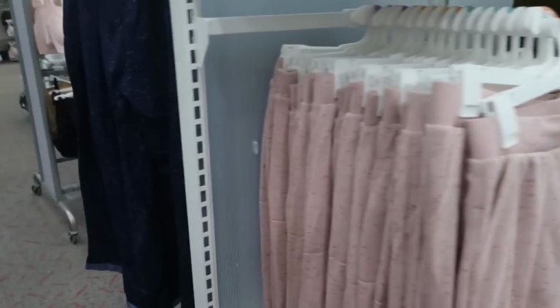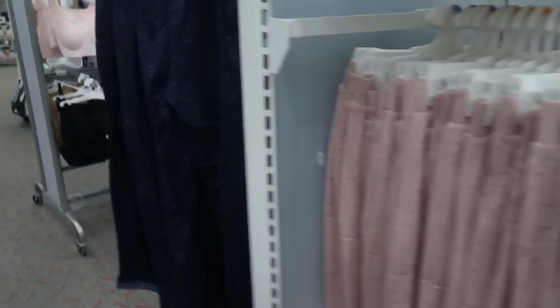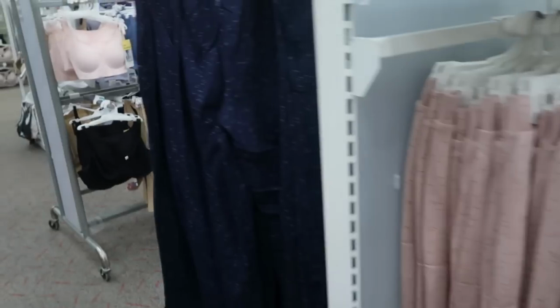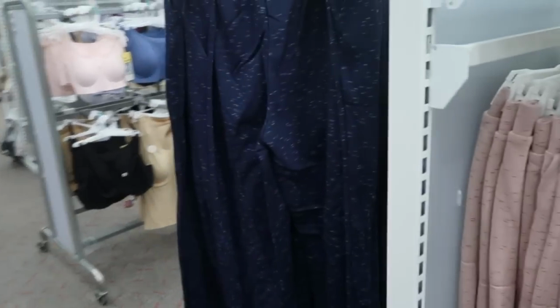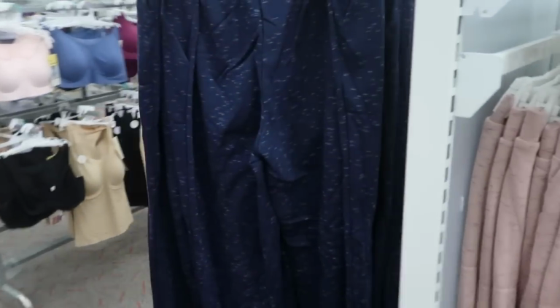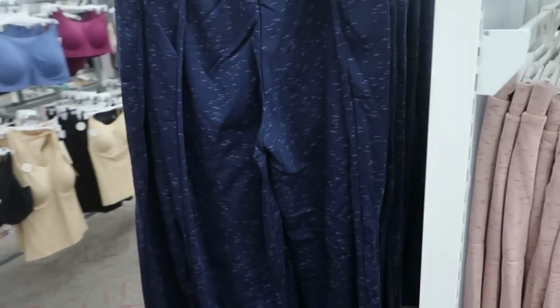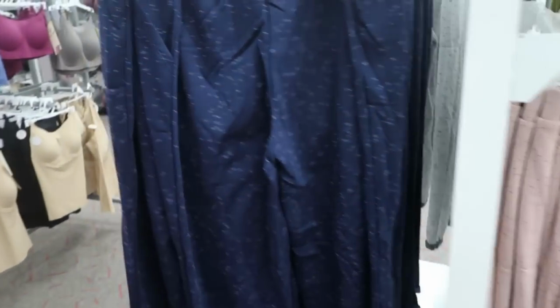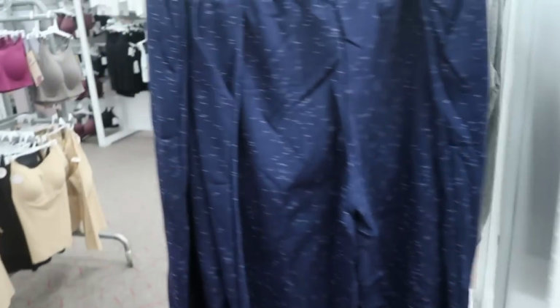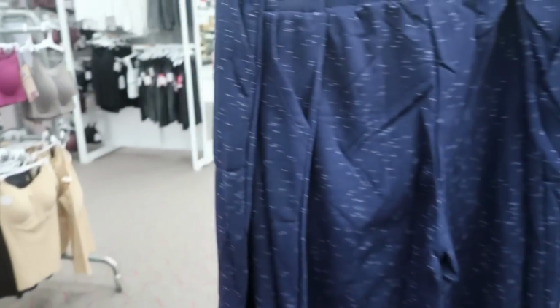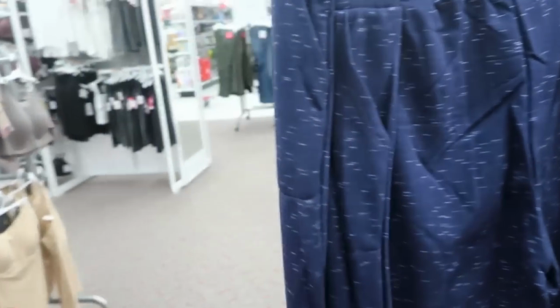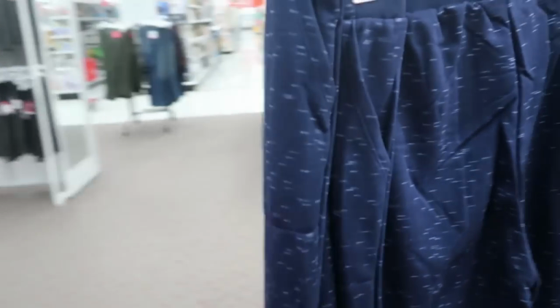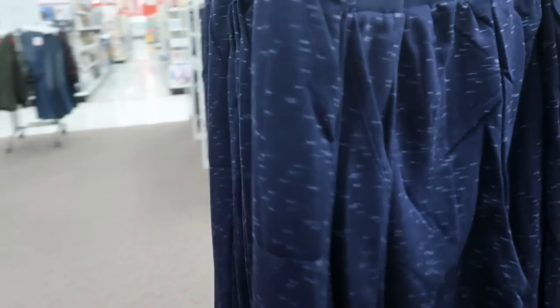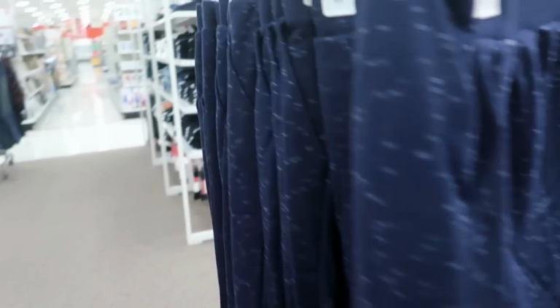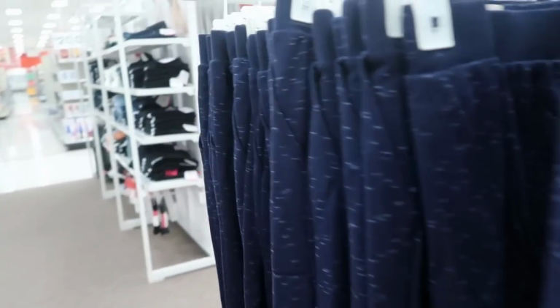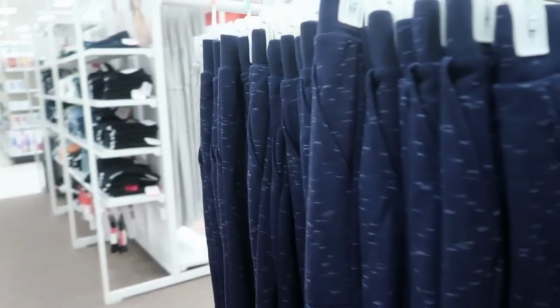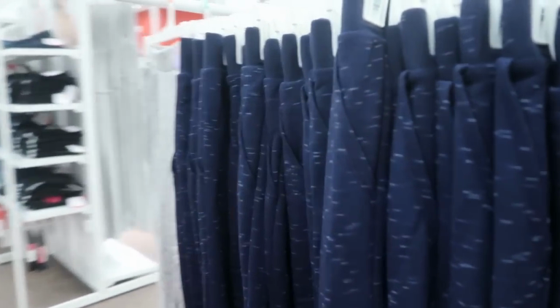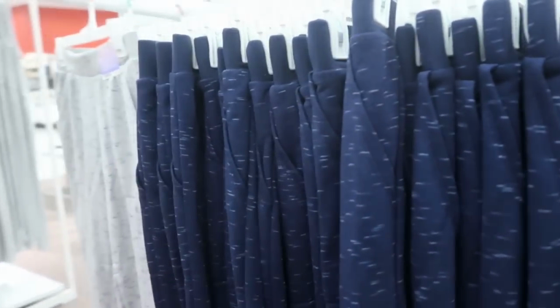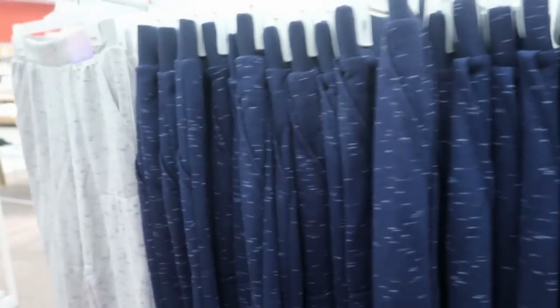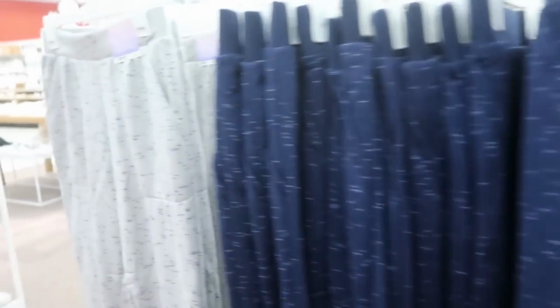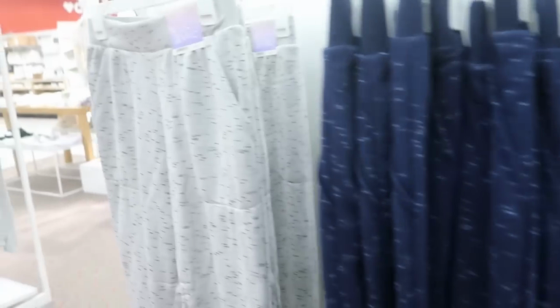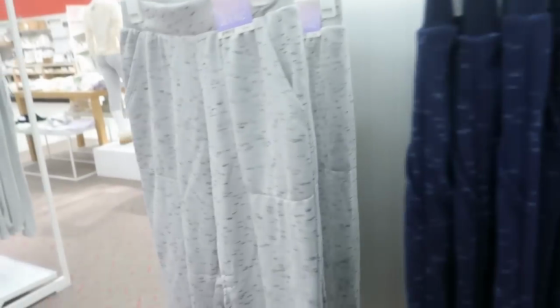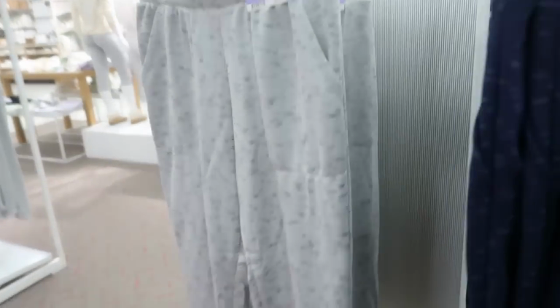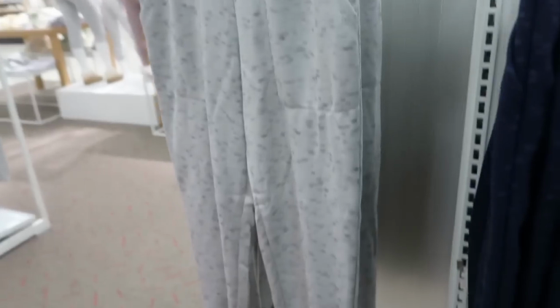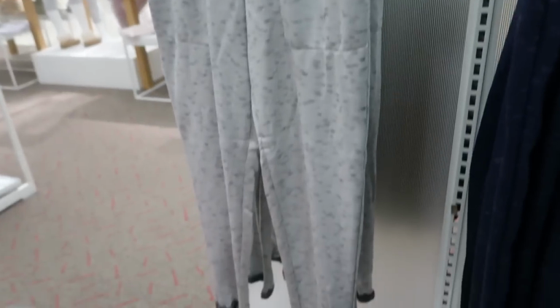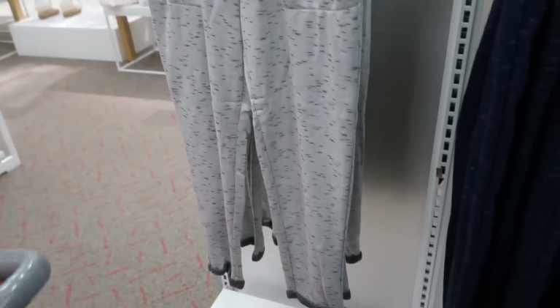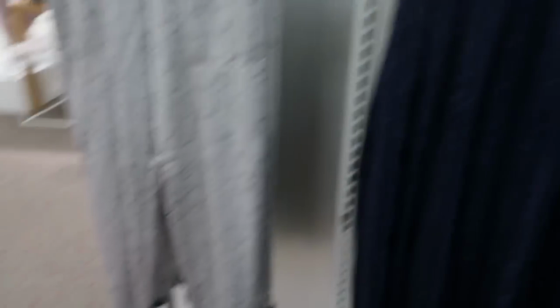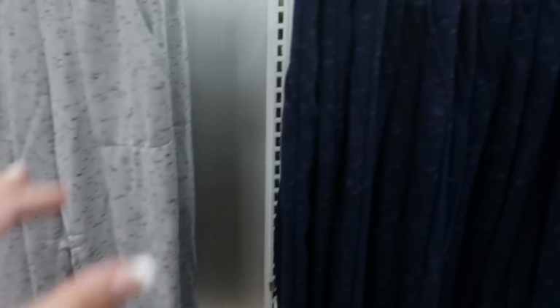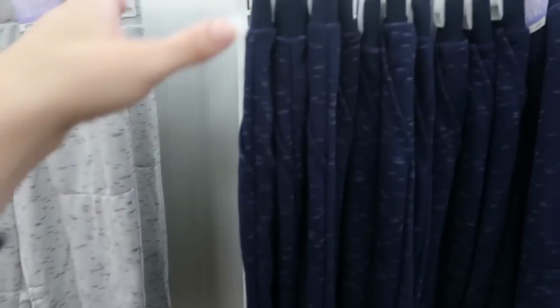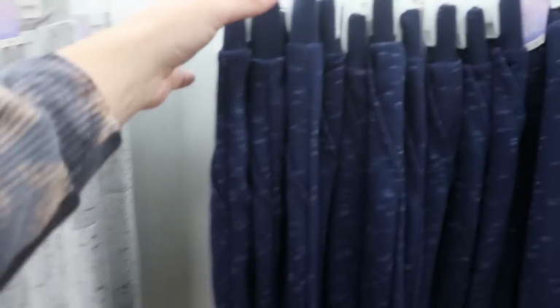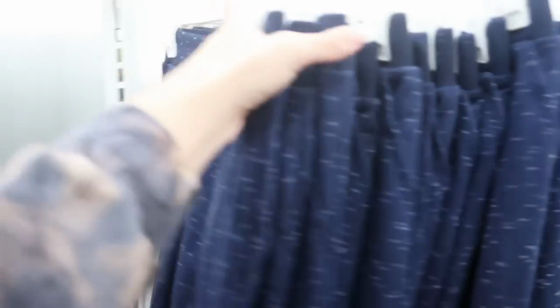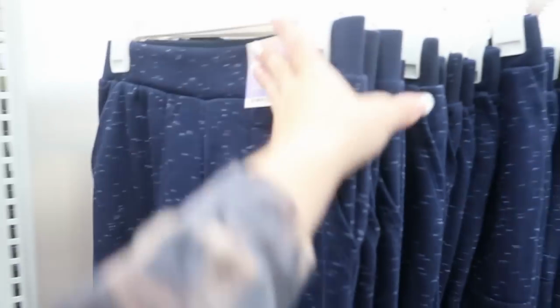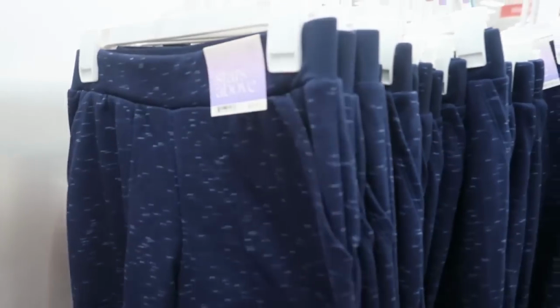I'm seeing a blue over here but I don't see any matching tops. They also have it in a gray and then a navy blue.